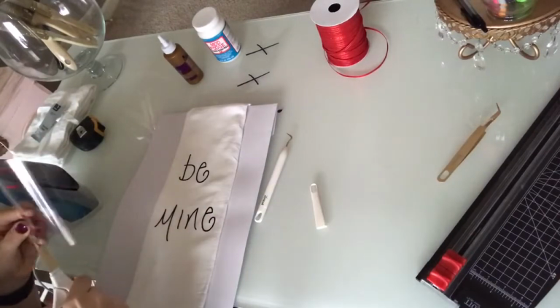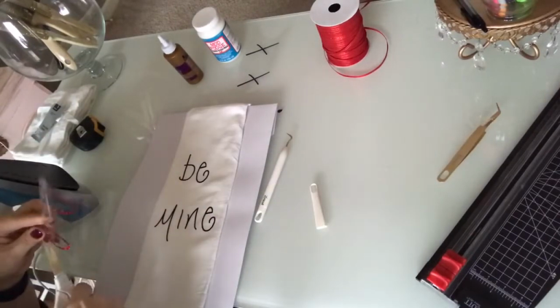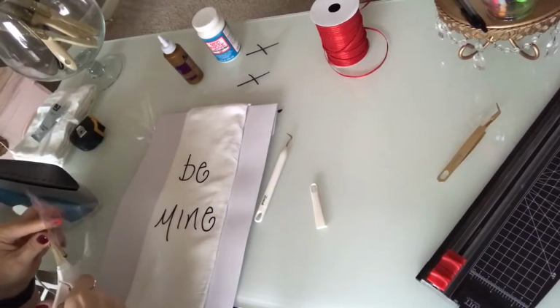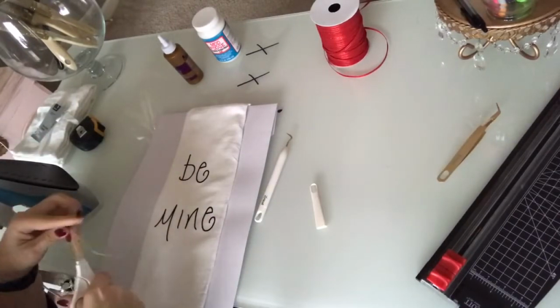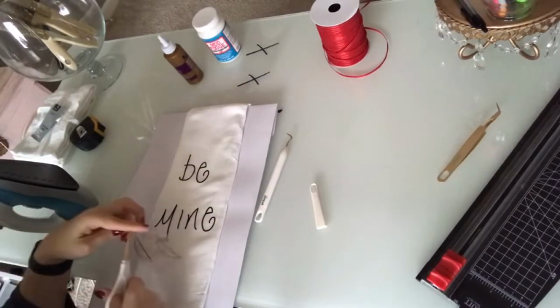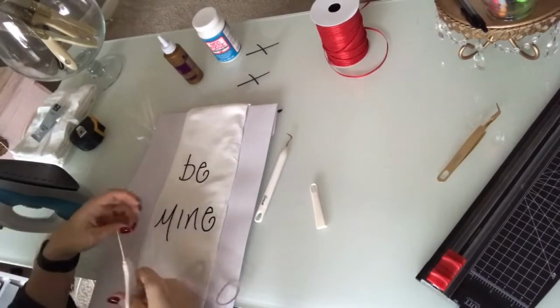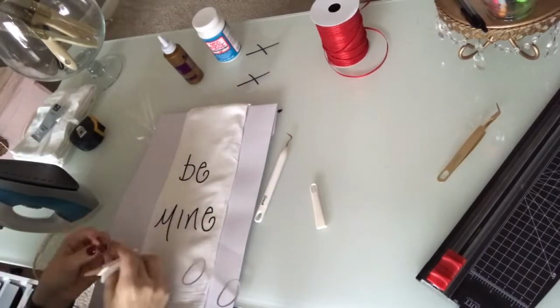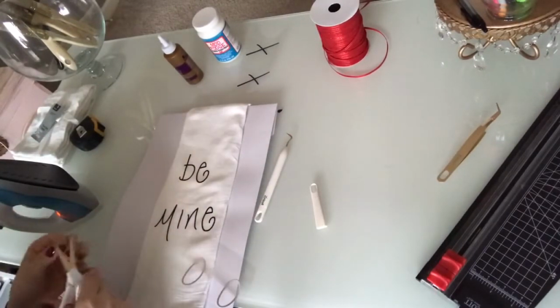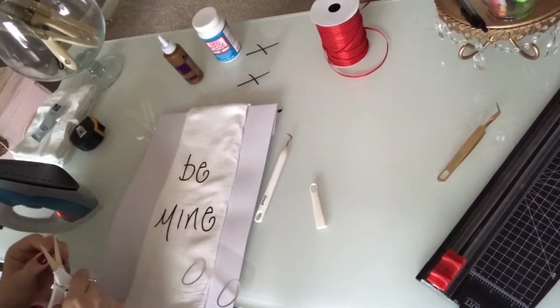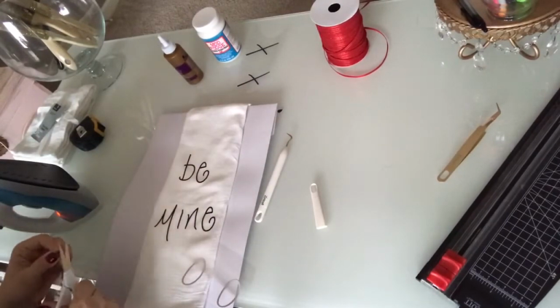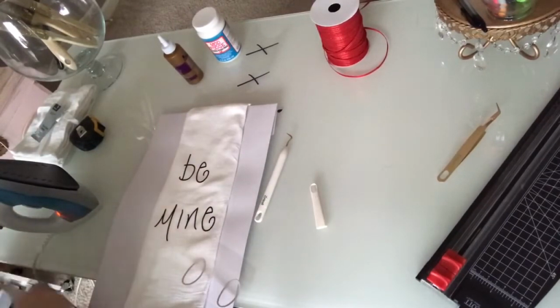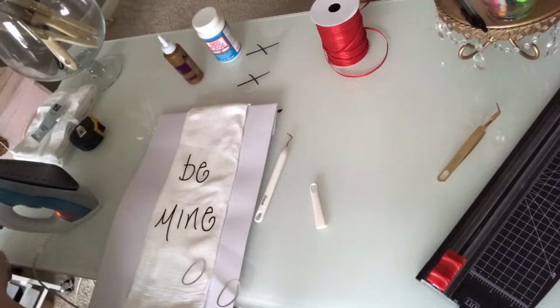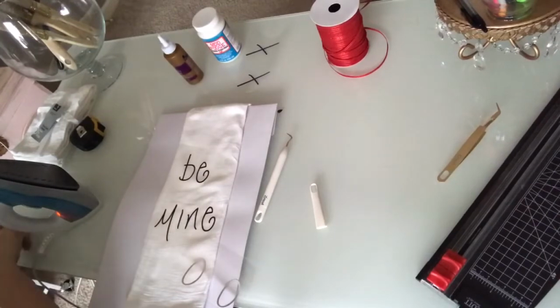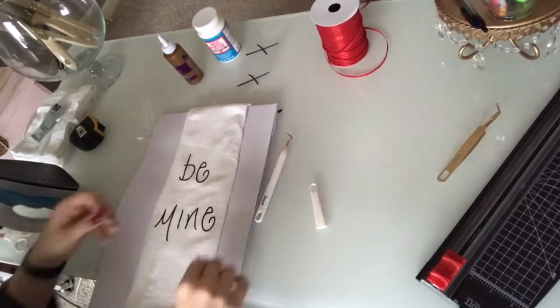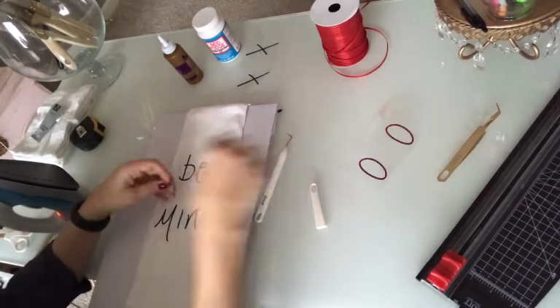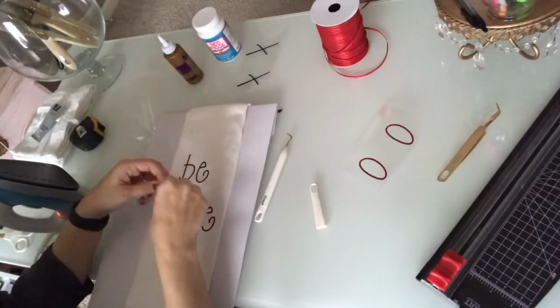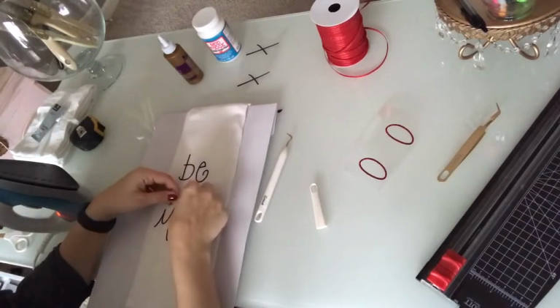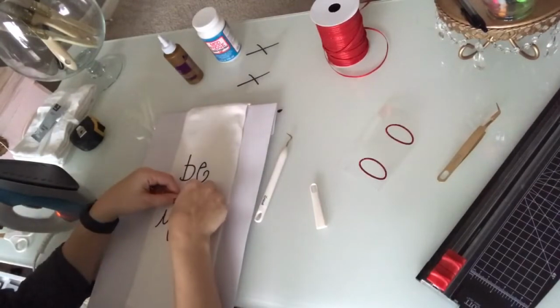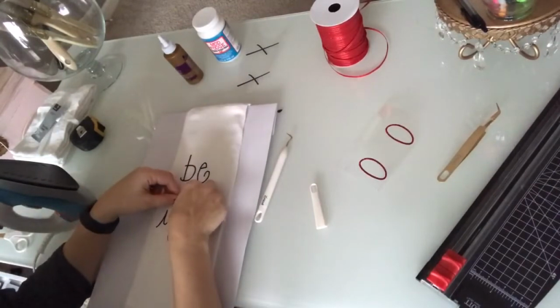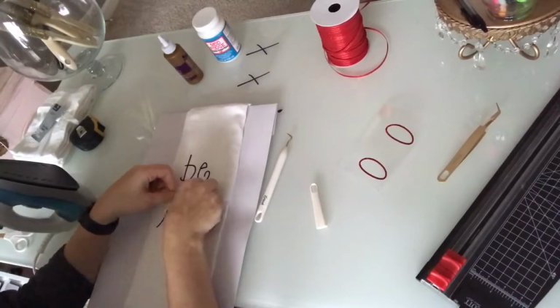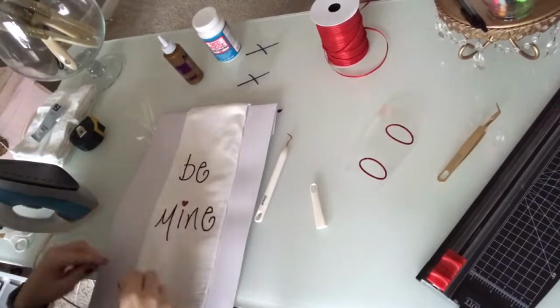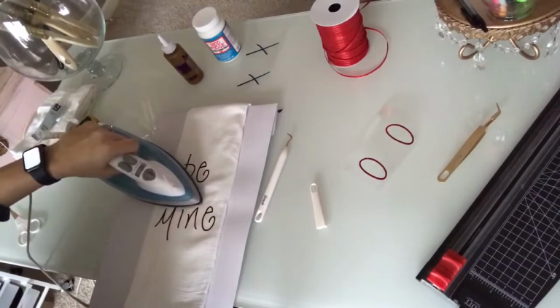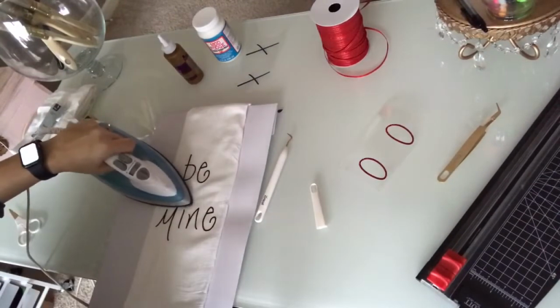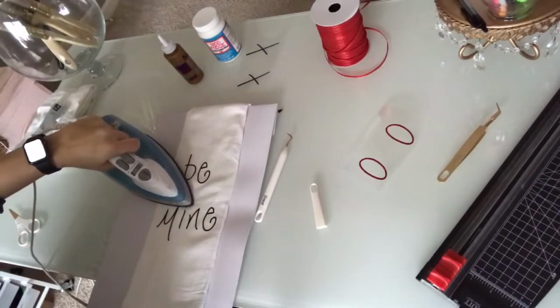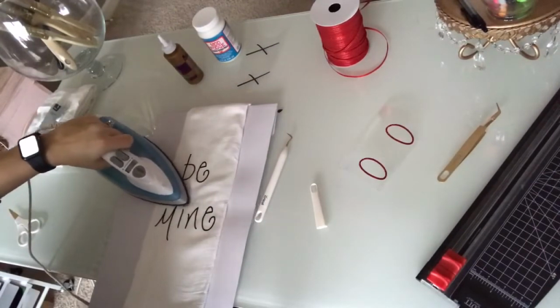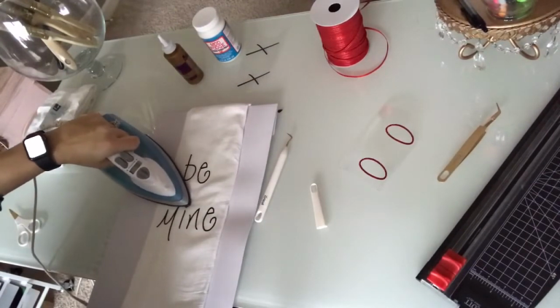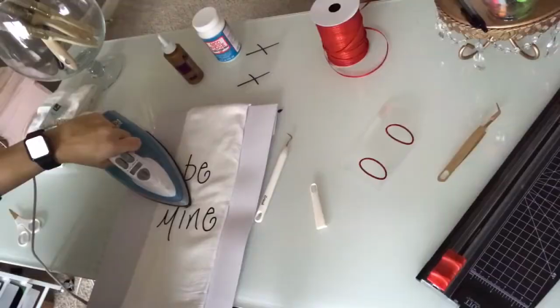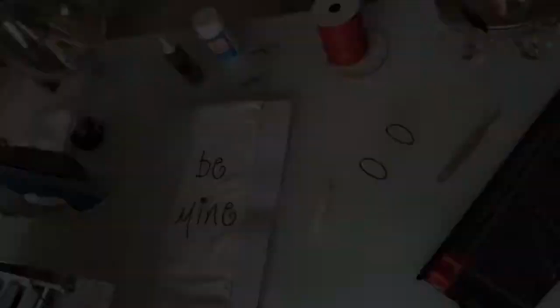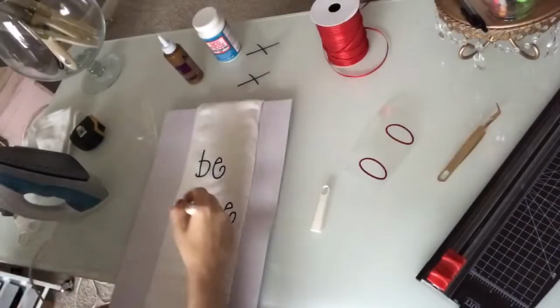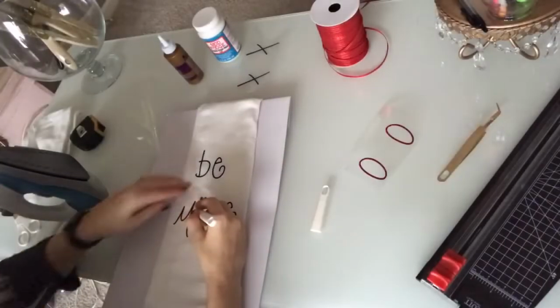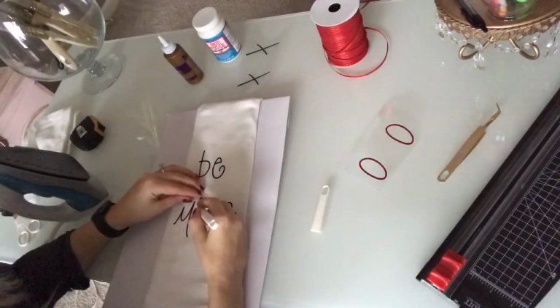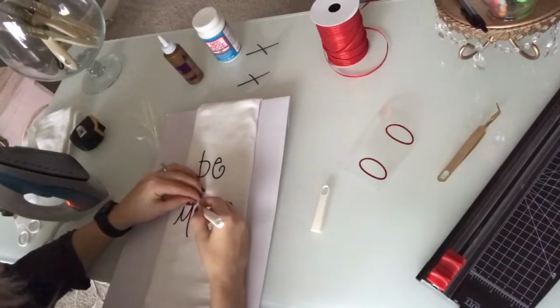Now I'm going to go ahead and add my pop of color with the sparkly red vinyl. I'm just going to place them where I want them and then iron them the same way that I did the other letters.